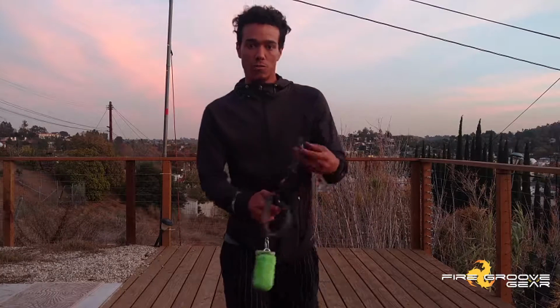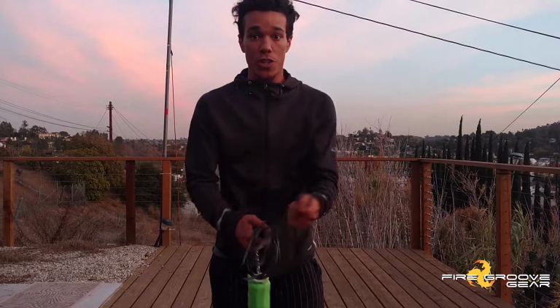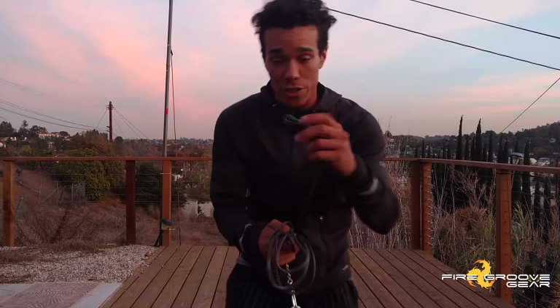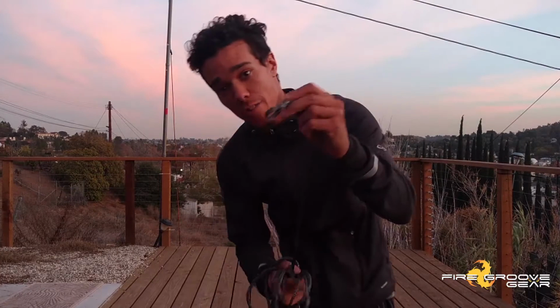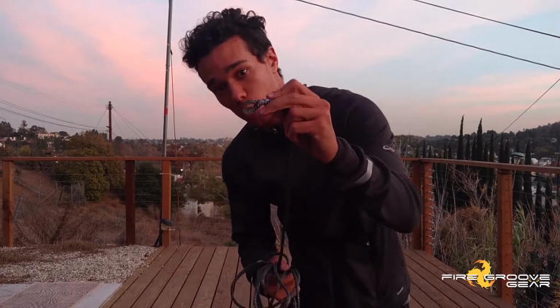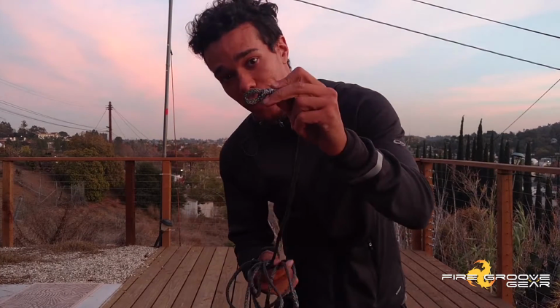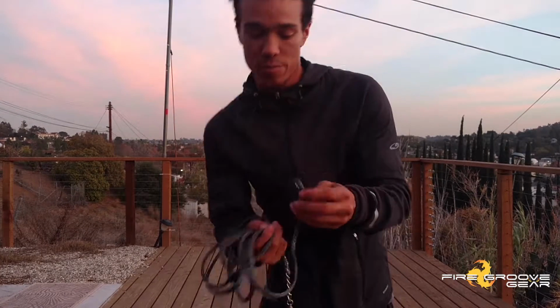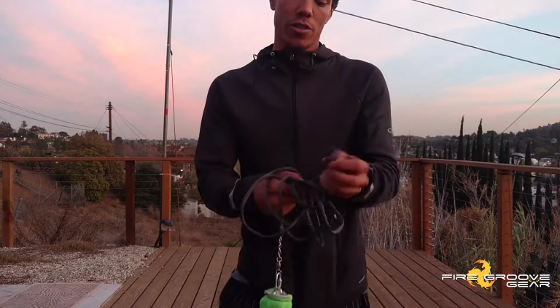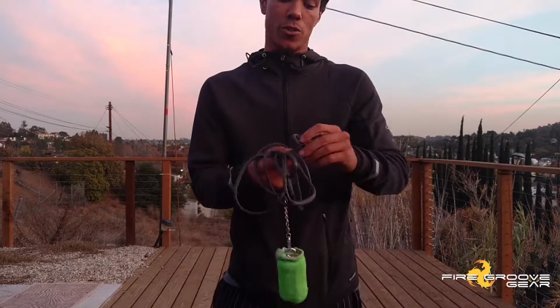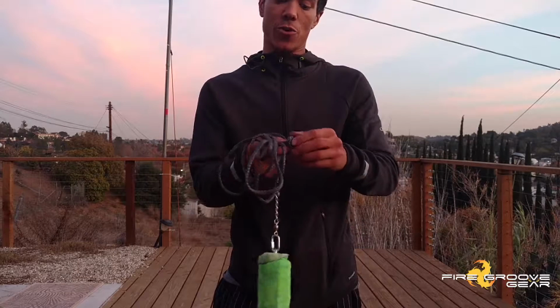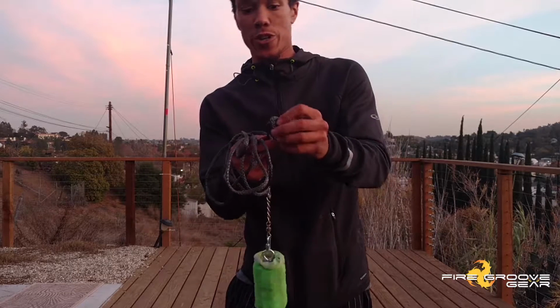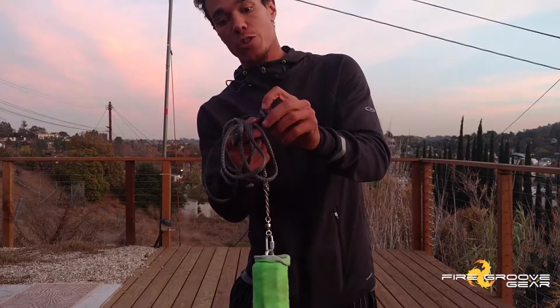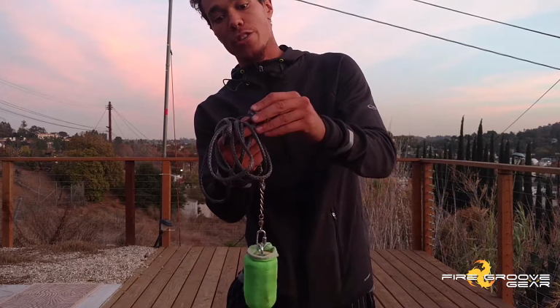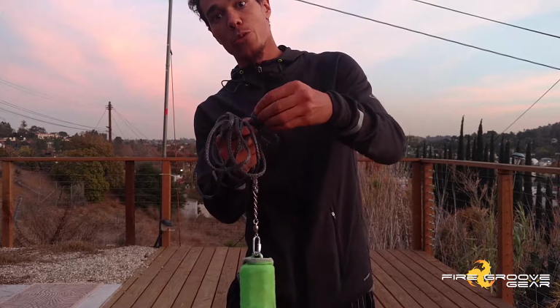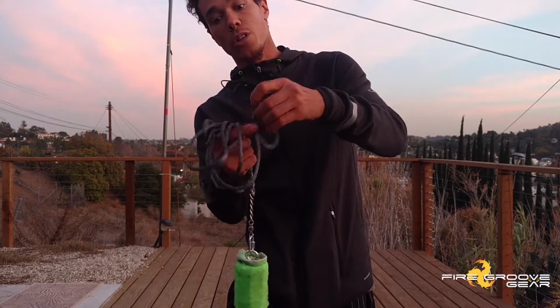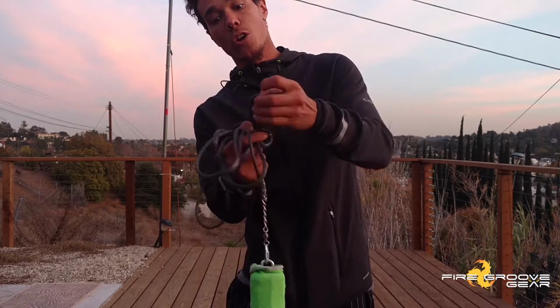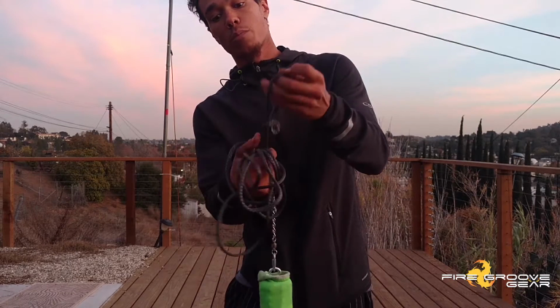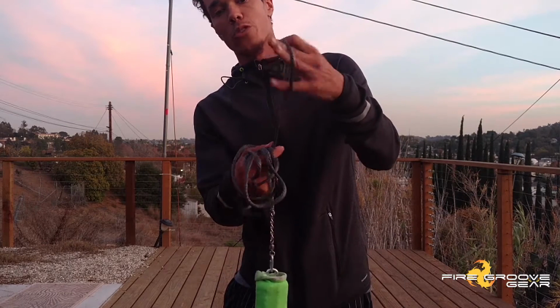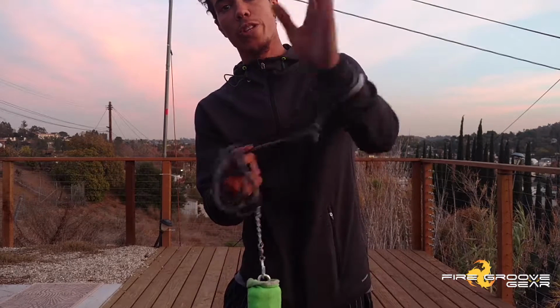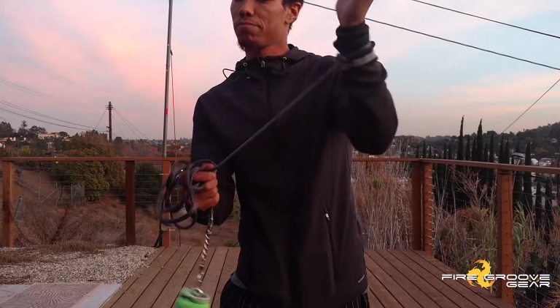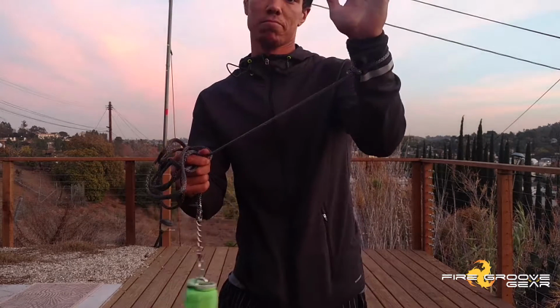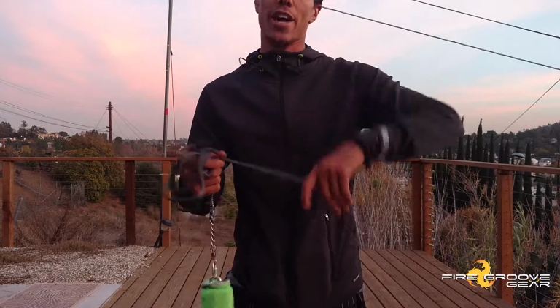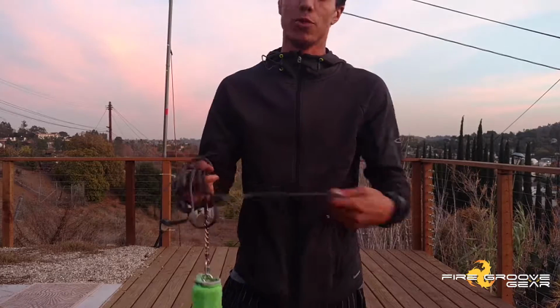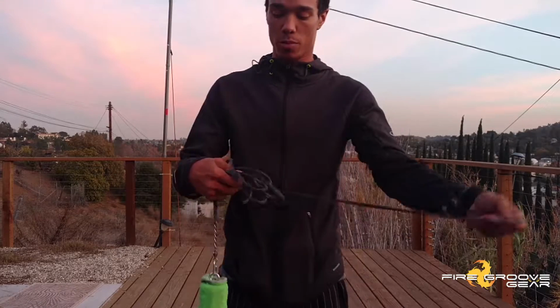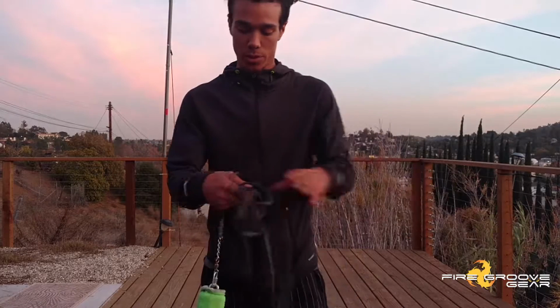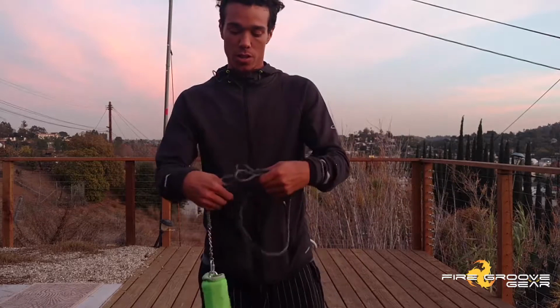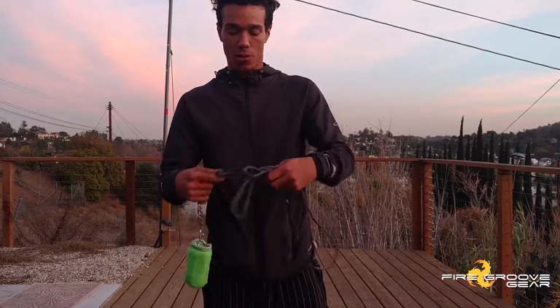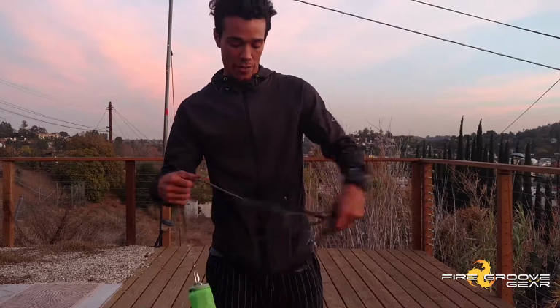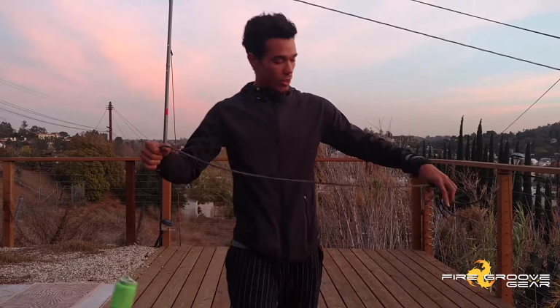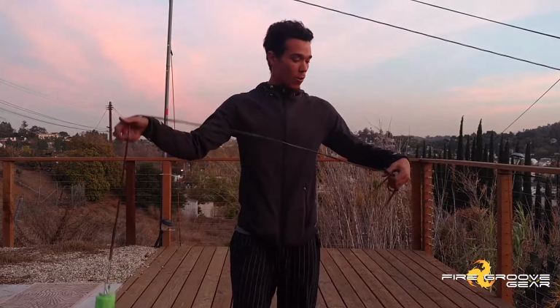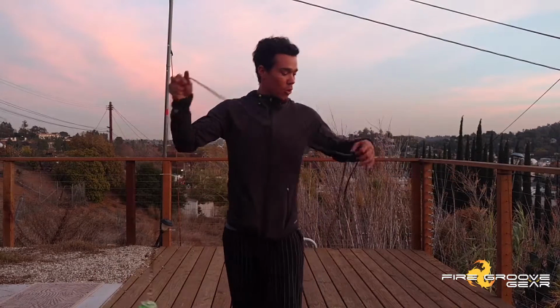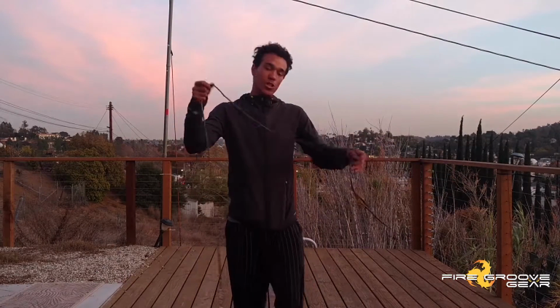When you get it from us, you're going to have a little loop like this to cinch it around your wrist. You just pass it through like so — super easy, tighten it down, no problem.